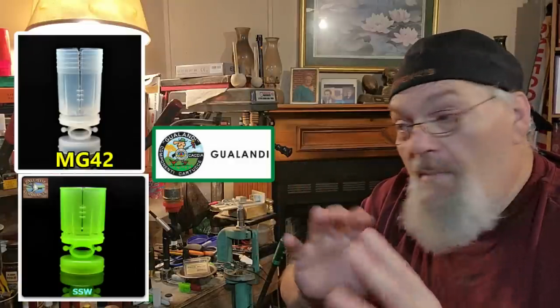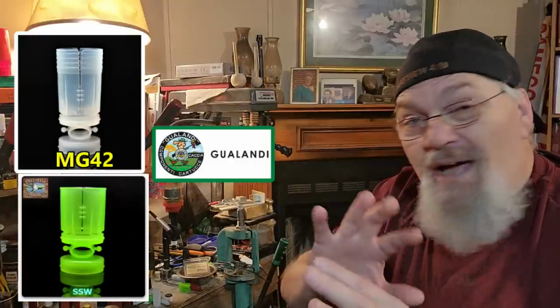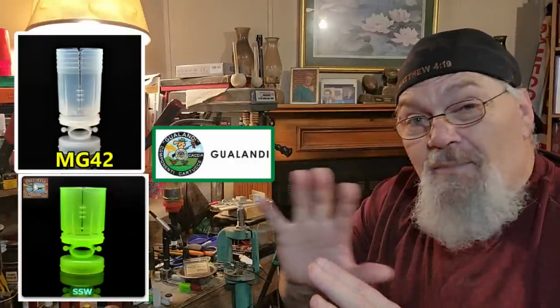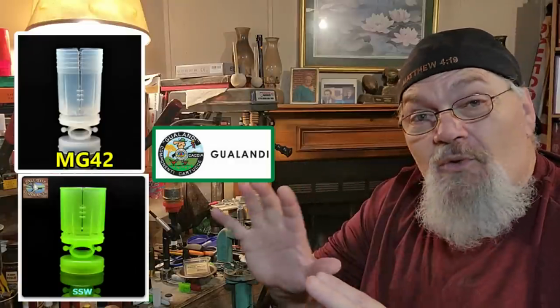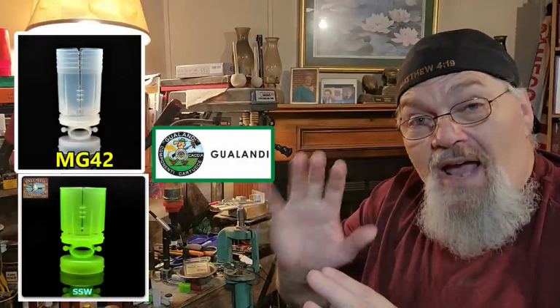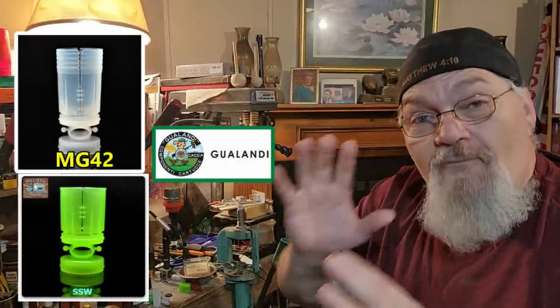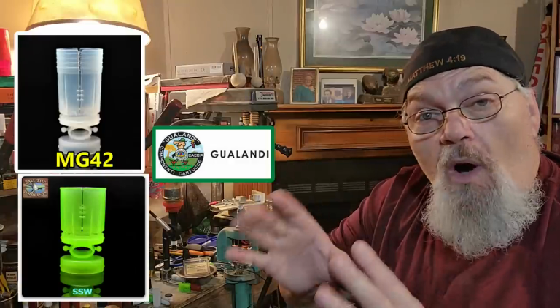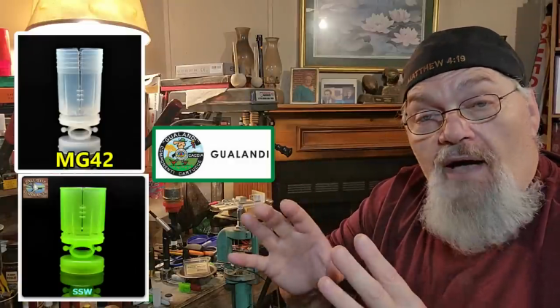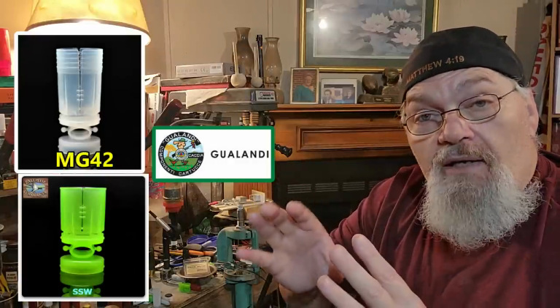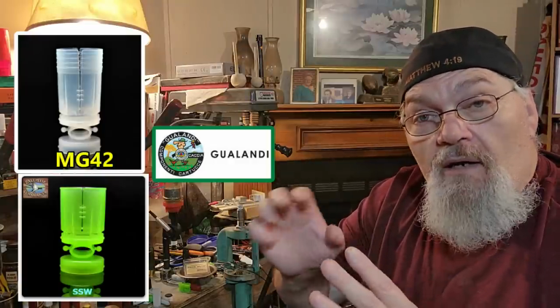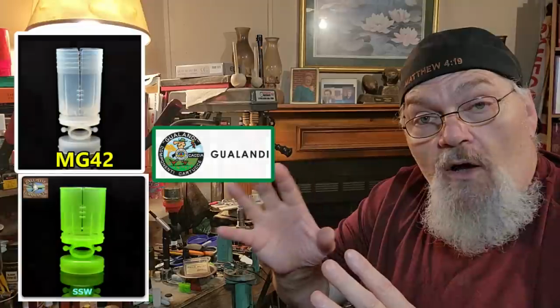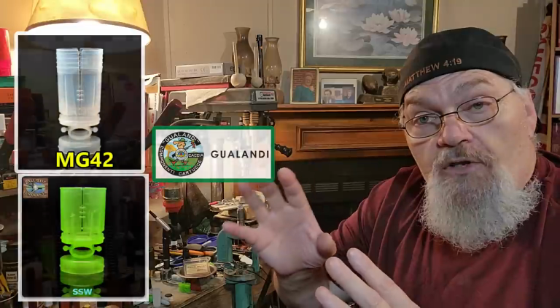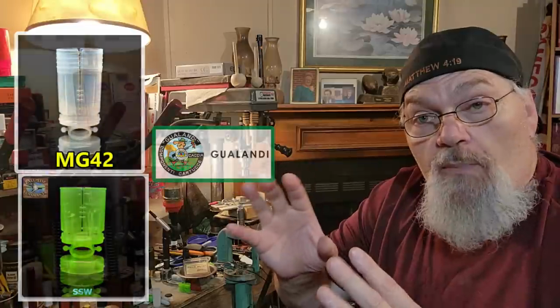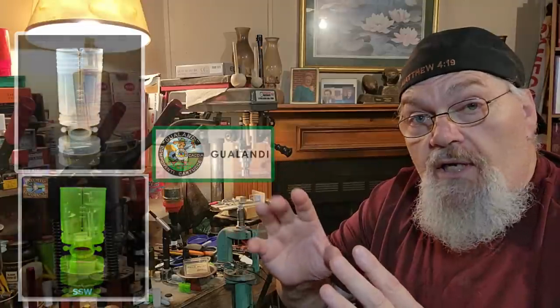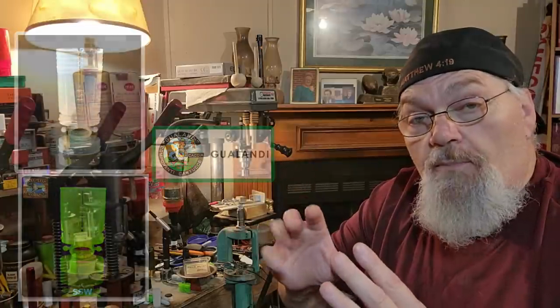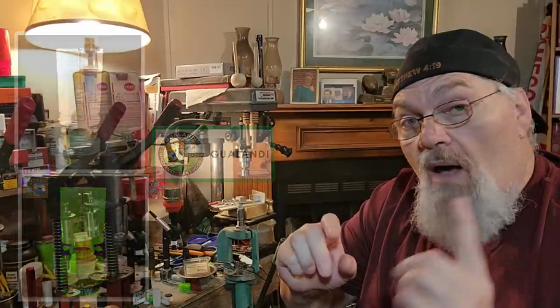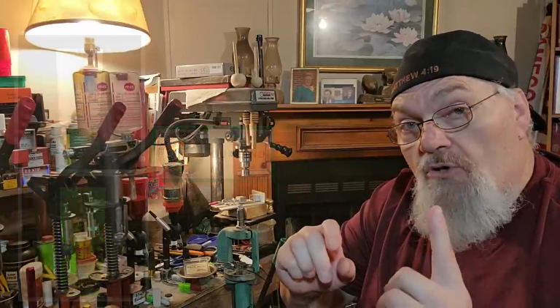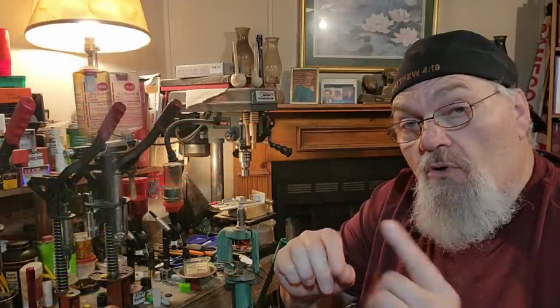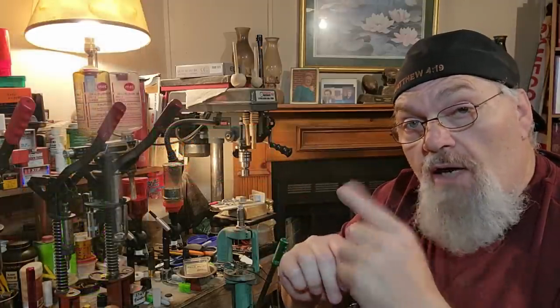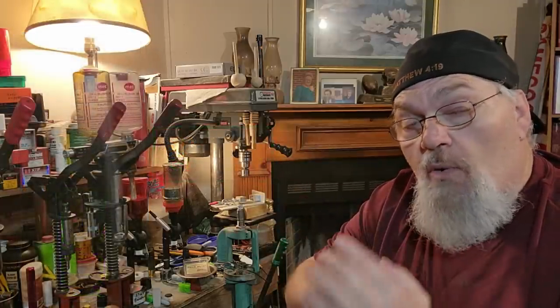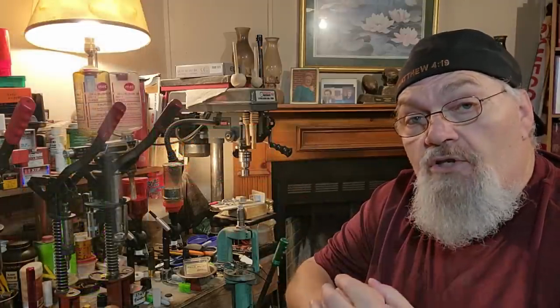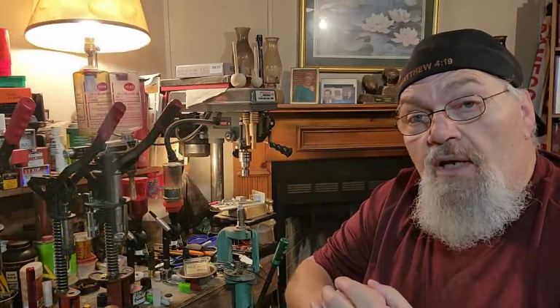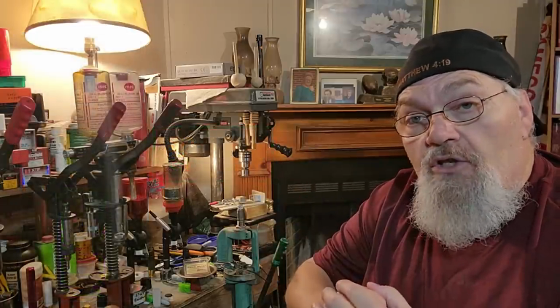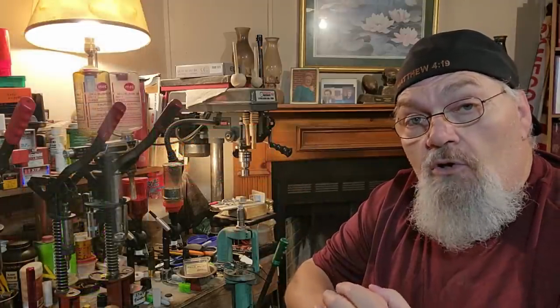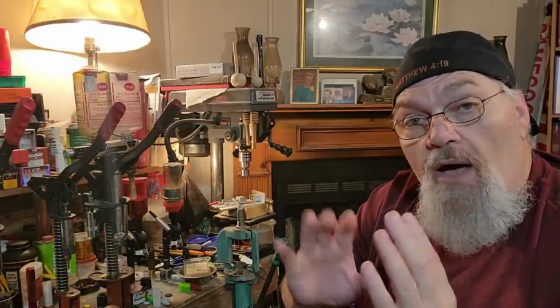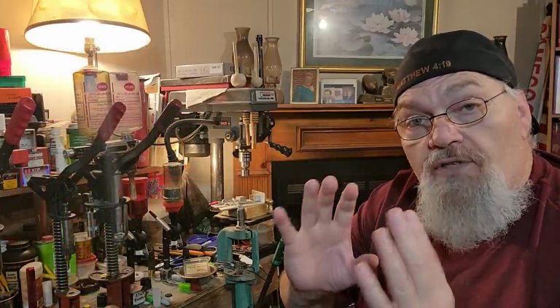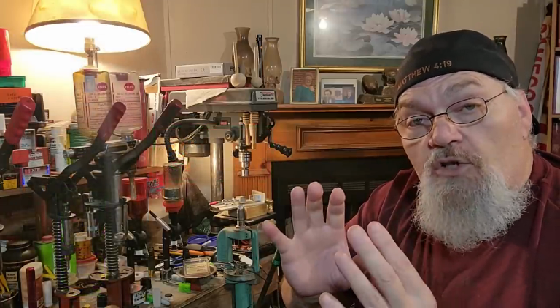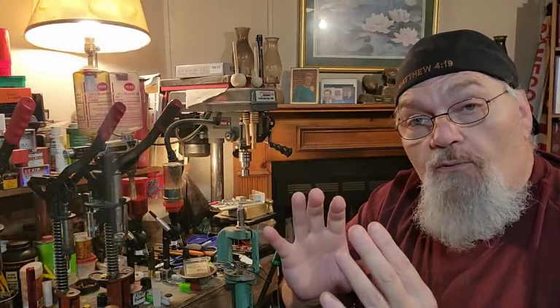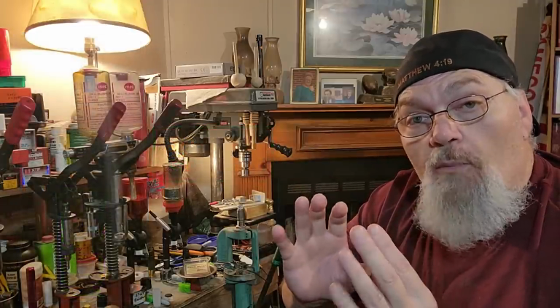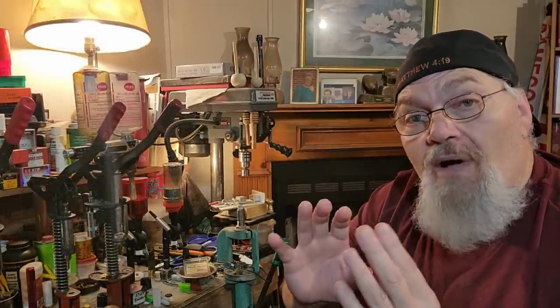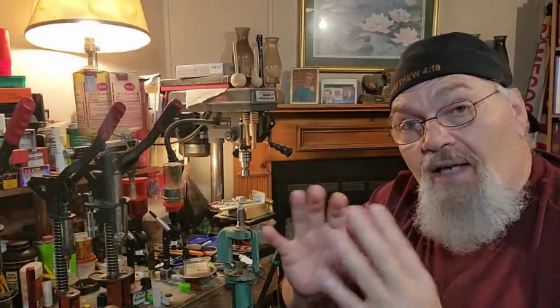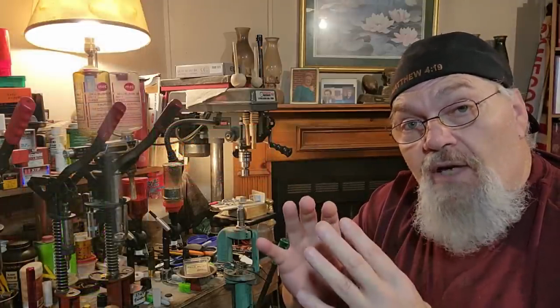I may not demonstrate every wad in all of this that we put together, but I'm also going to go down to the range and show you how these things perform at a later date.